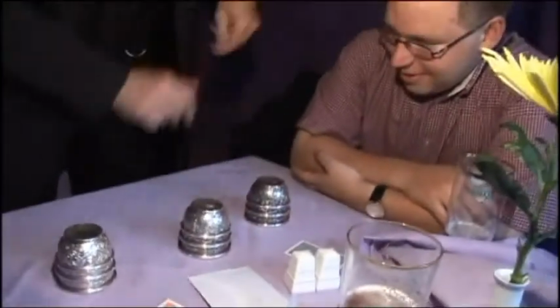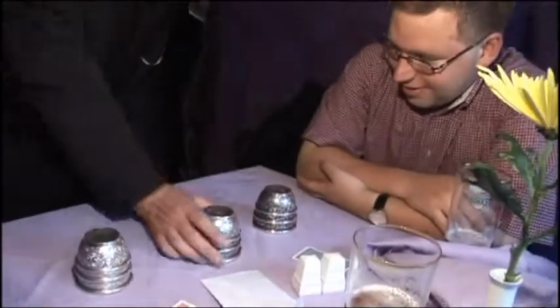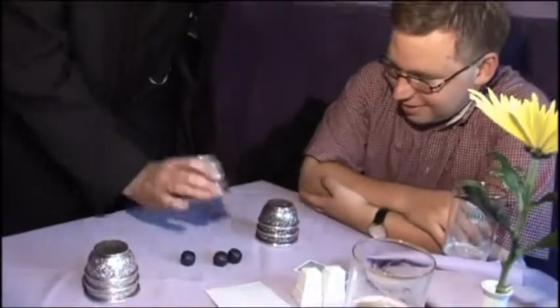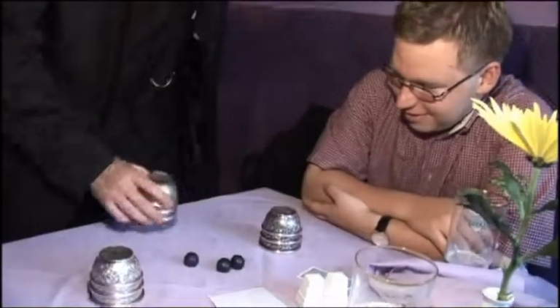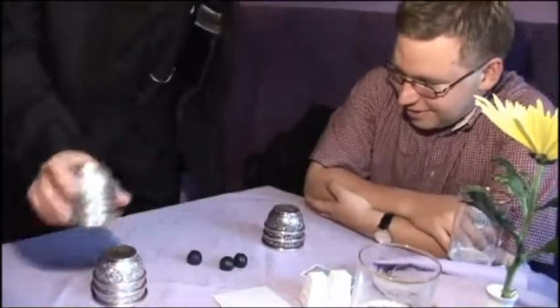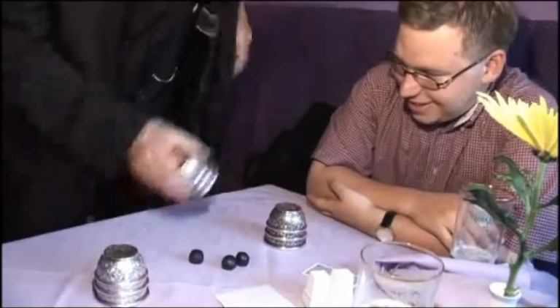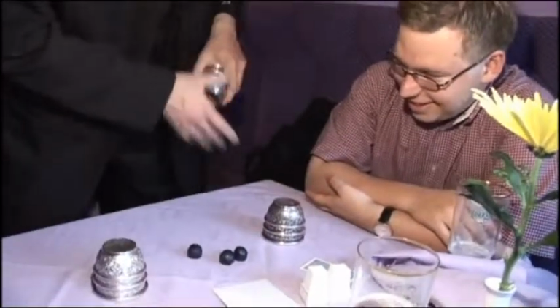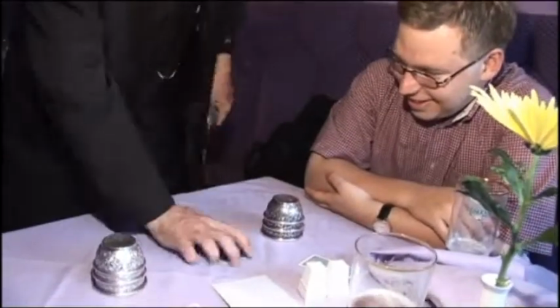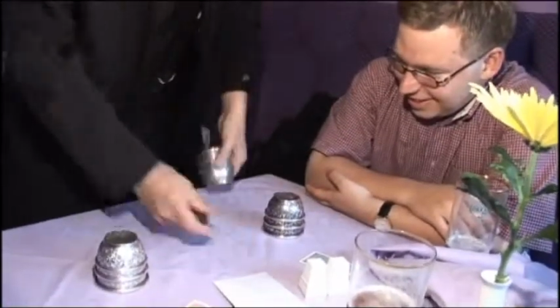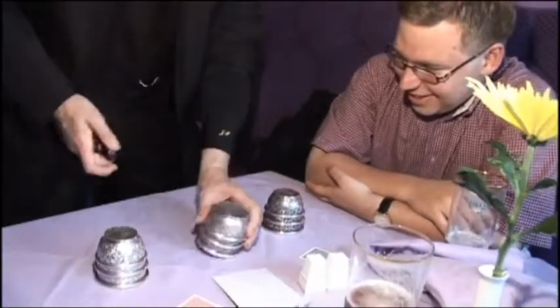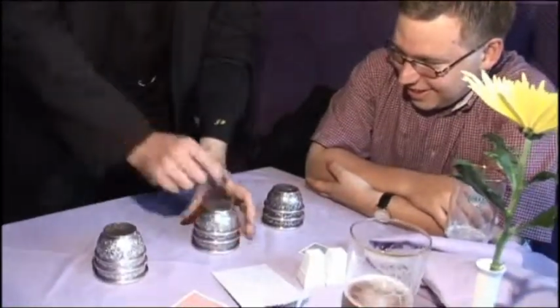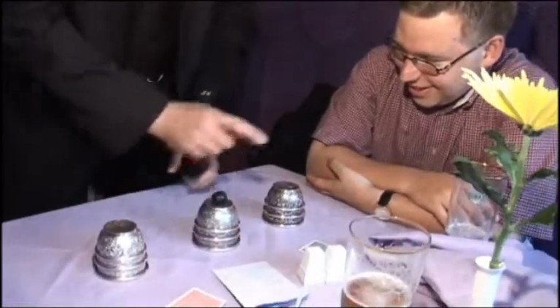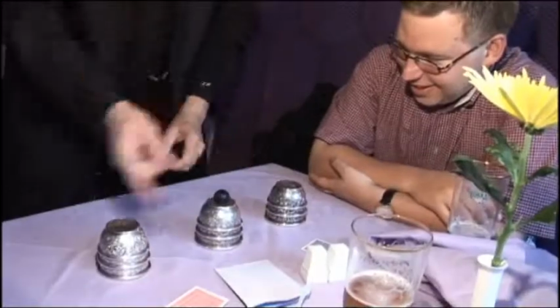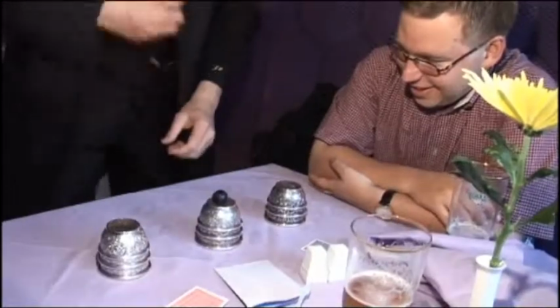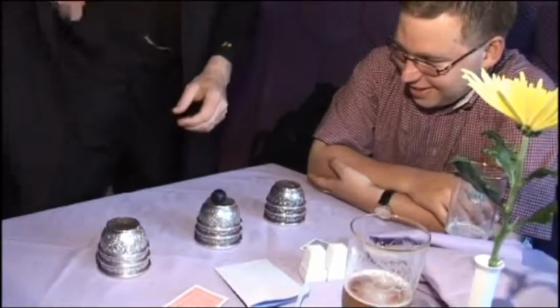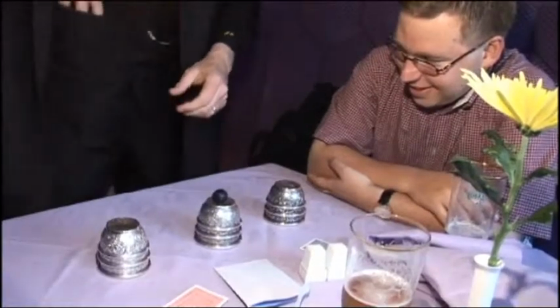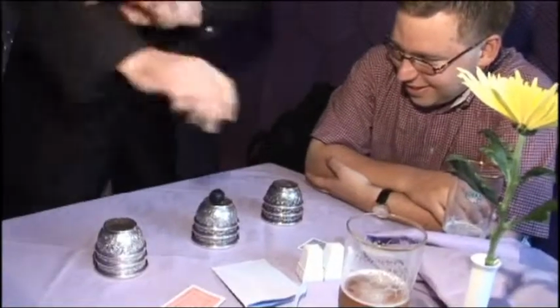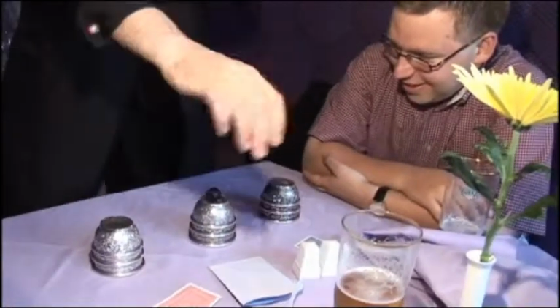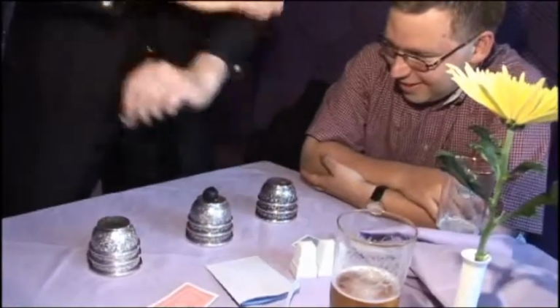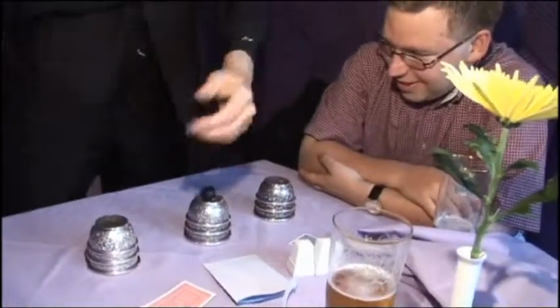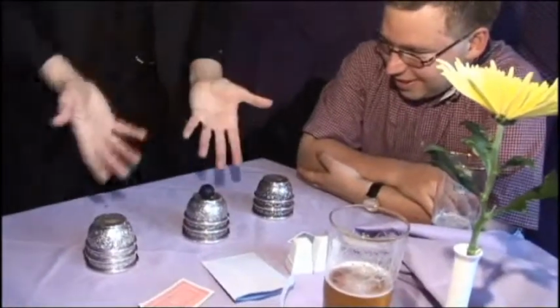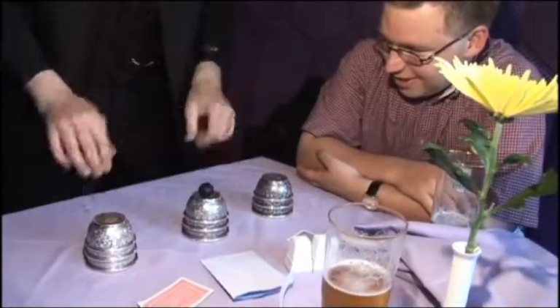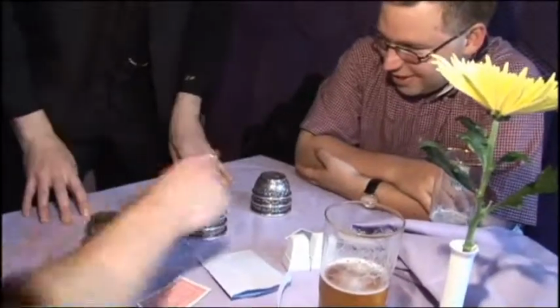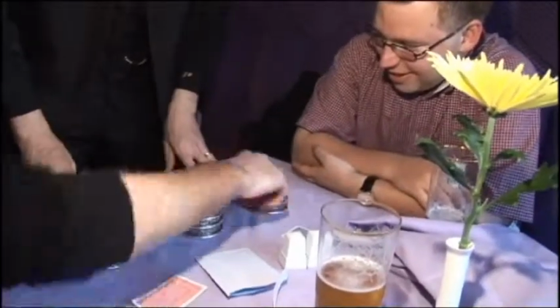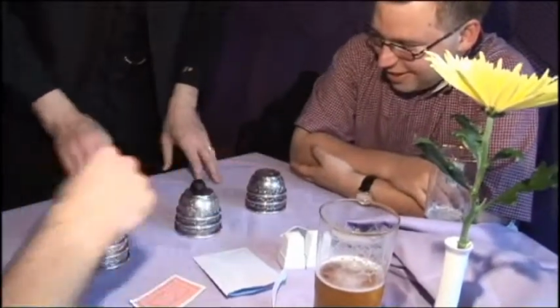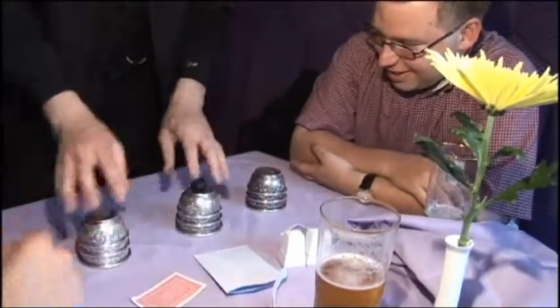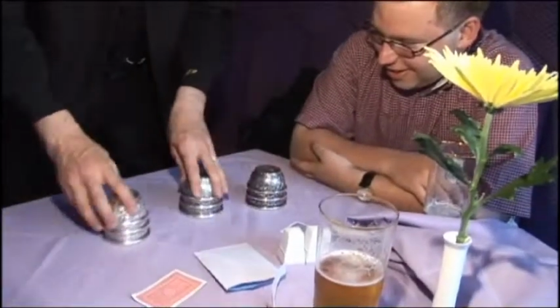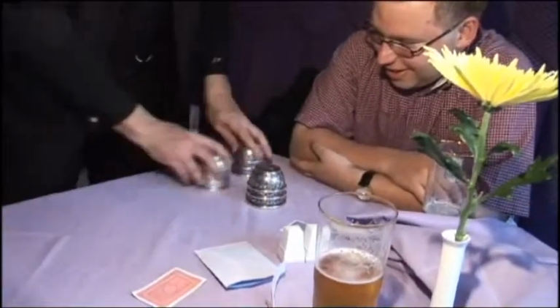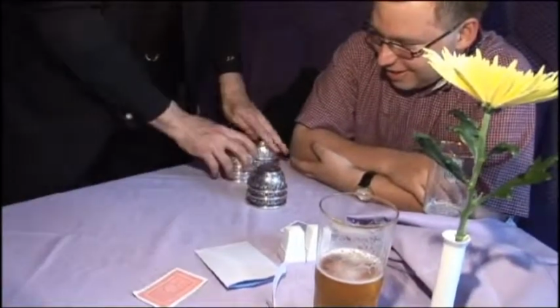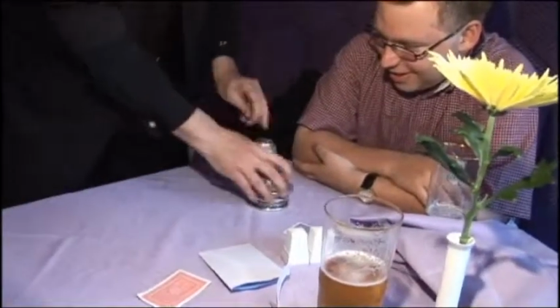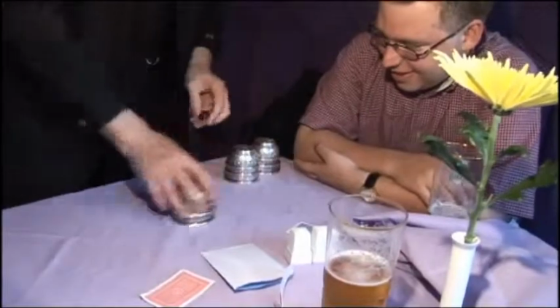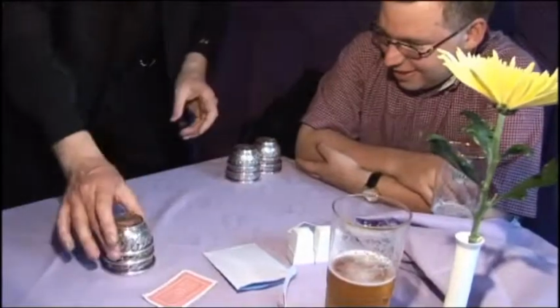We'll start it again now that you're warmed up. So you want to stay with this one? I'll try right or left. Okay, so those two we don't need anymore — just this one here.